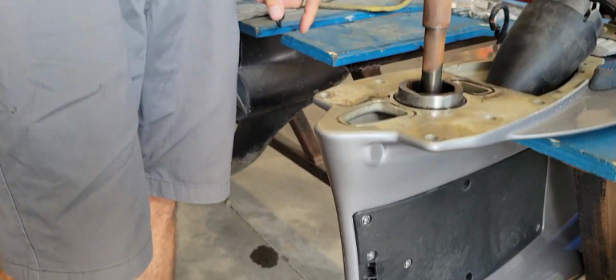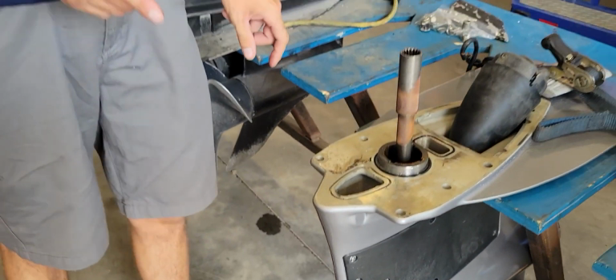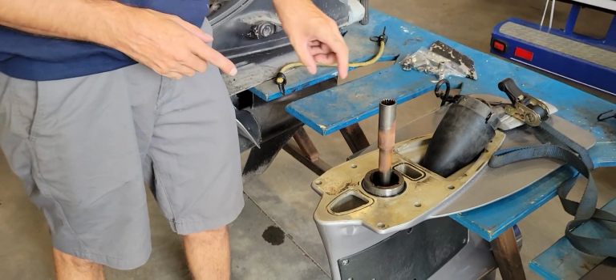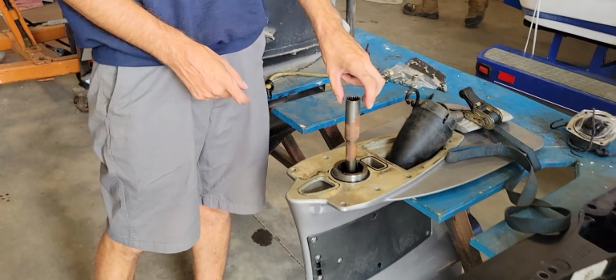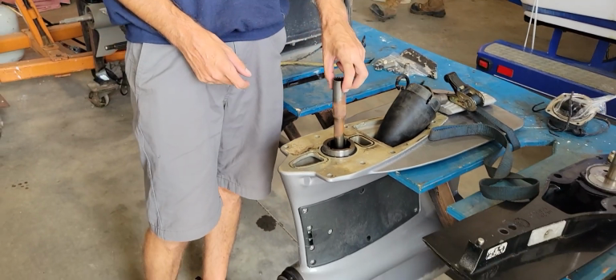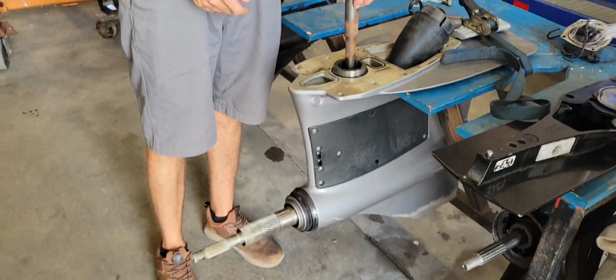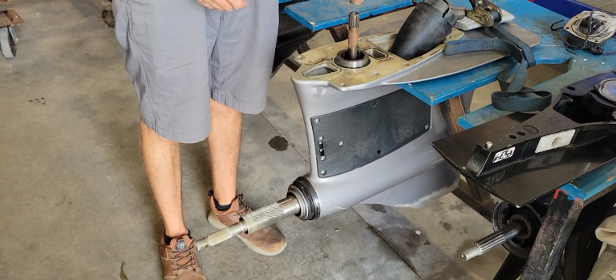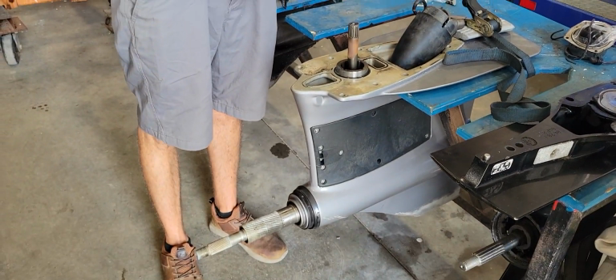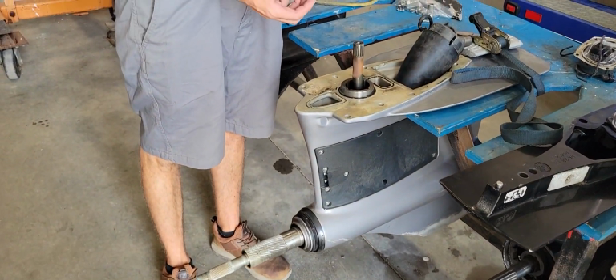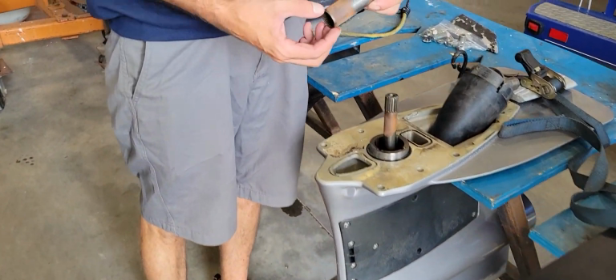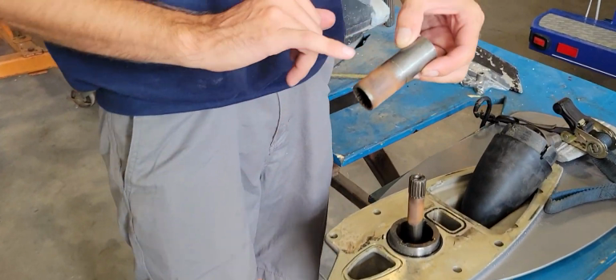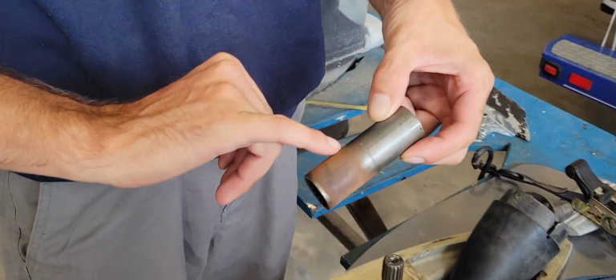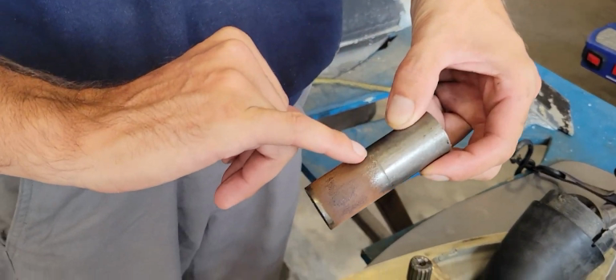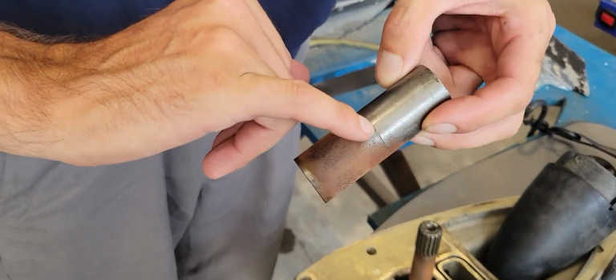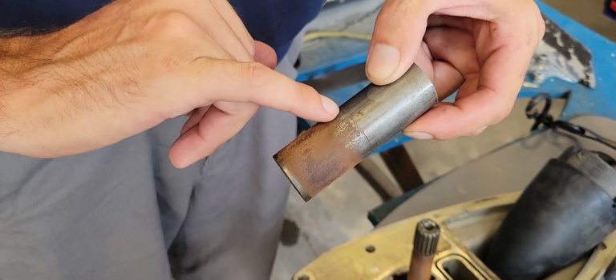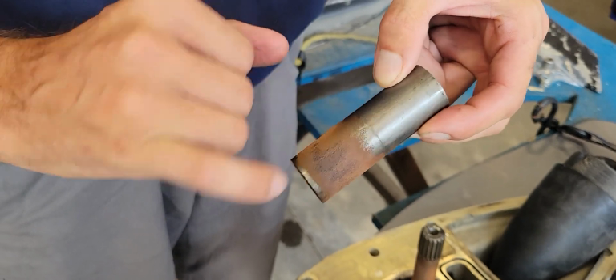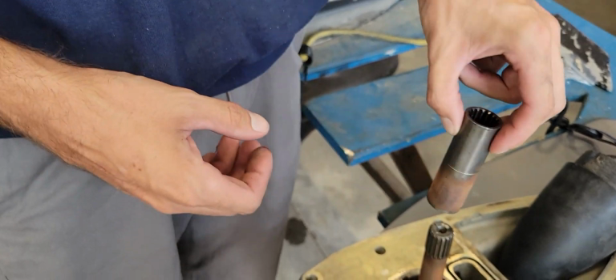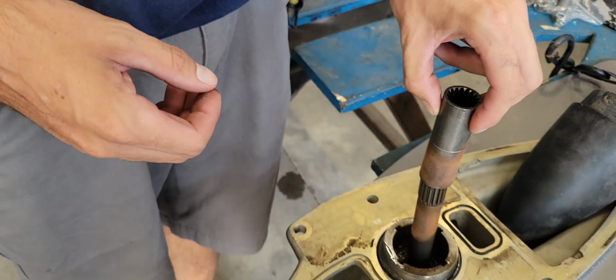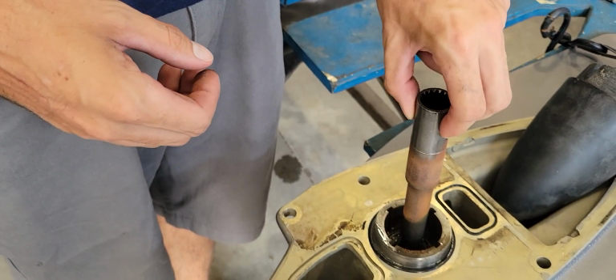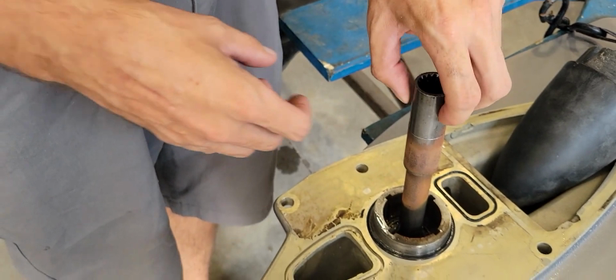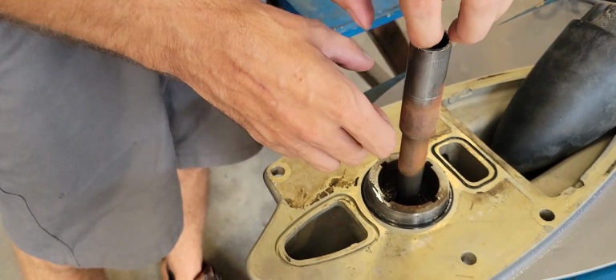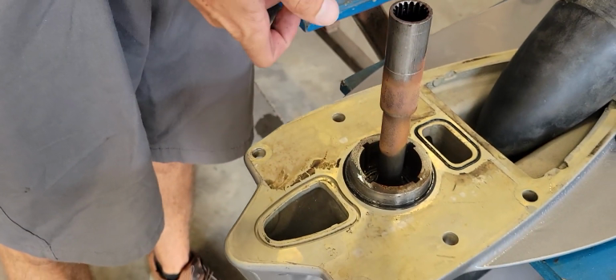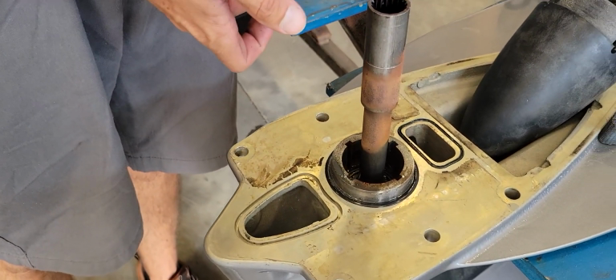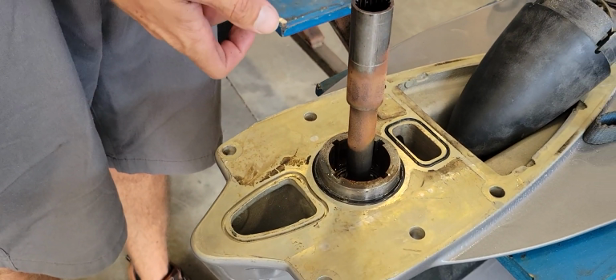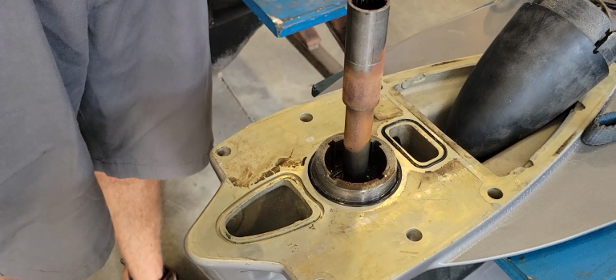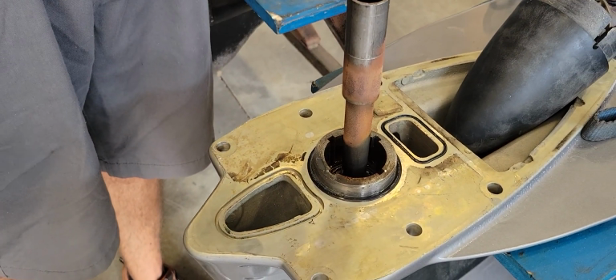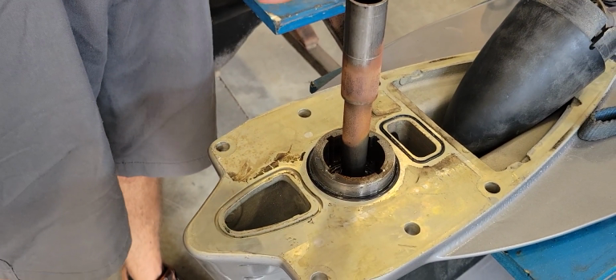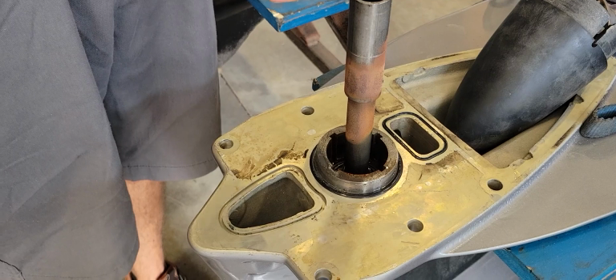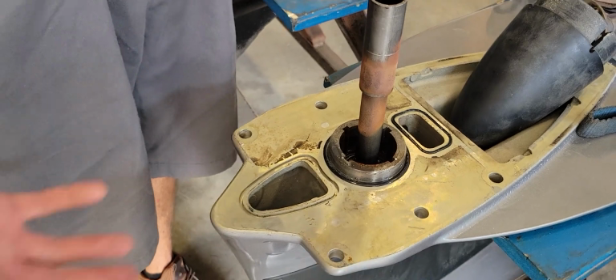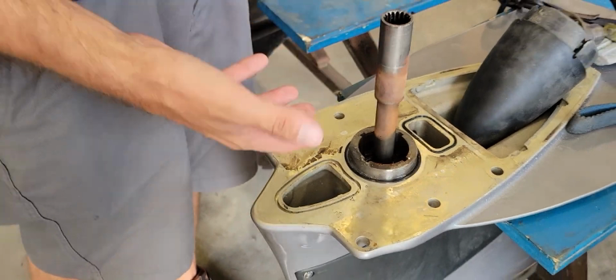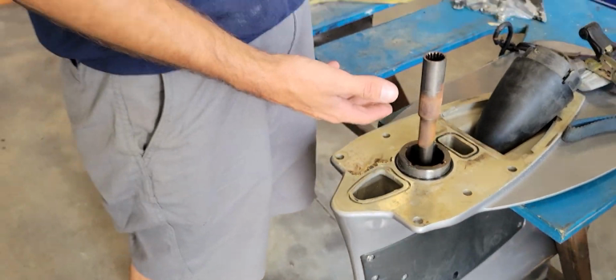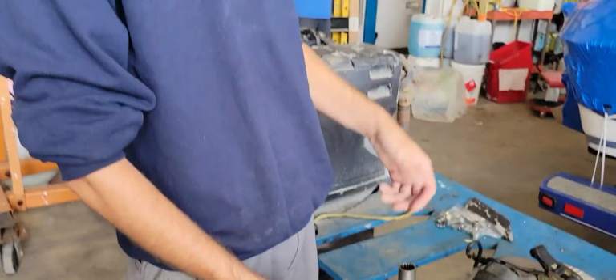If you had a heavy impact on the Volvo, this is the shear point between the upper and lower. You can see it has a natural groove in there, and that is meant to be the shear point that breaks if you impact something with the lower unit, so you don't damage the upper.